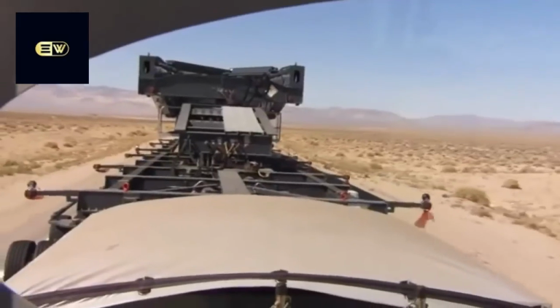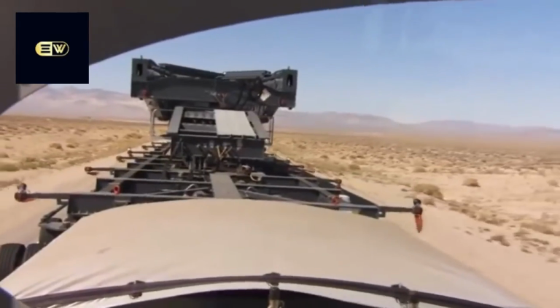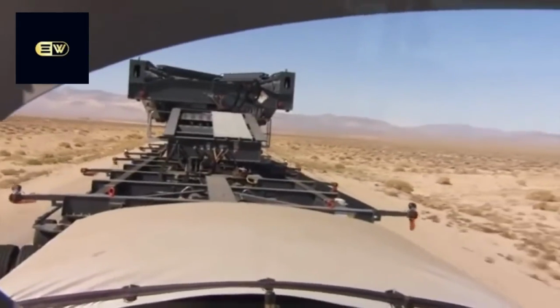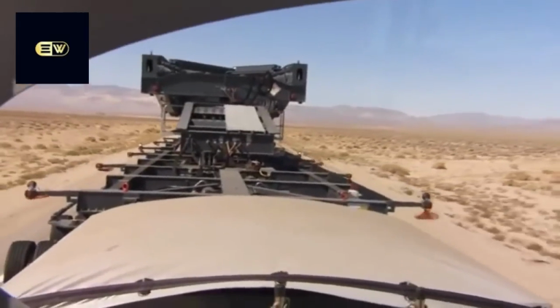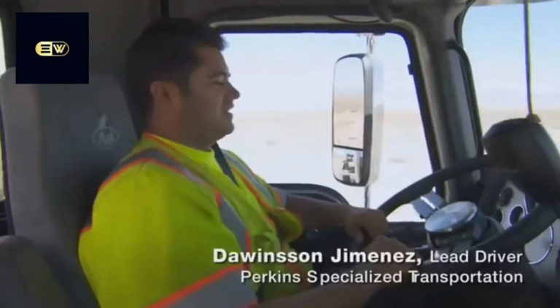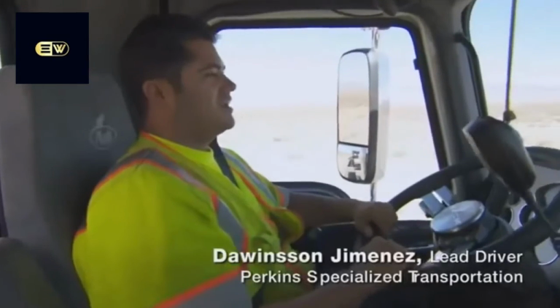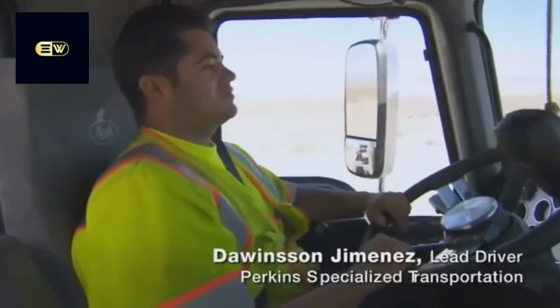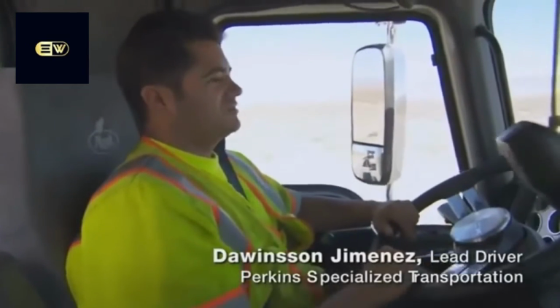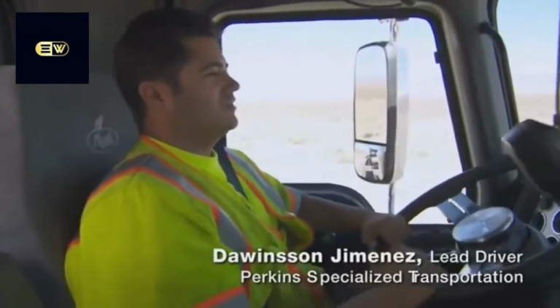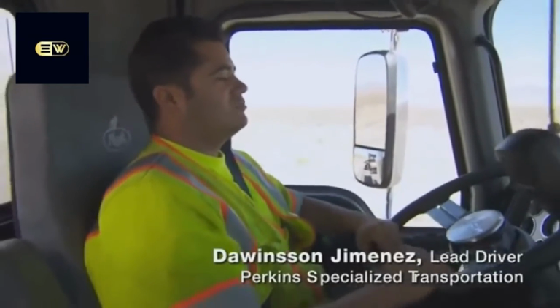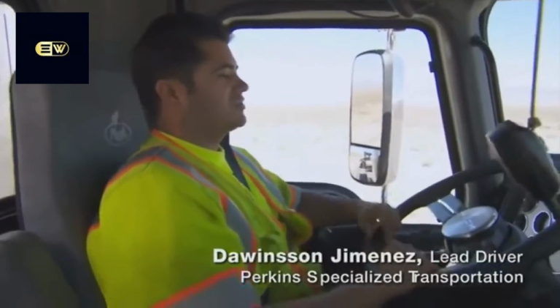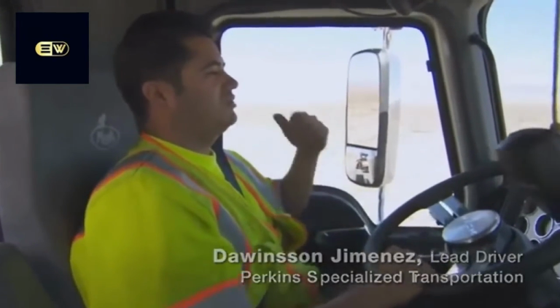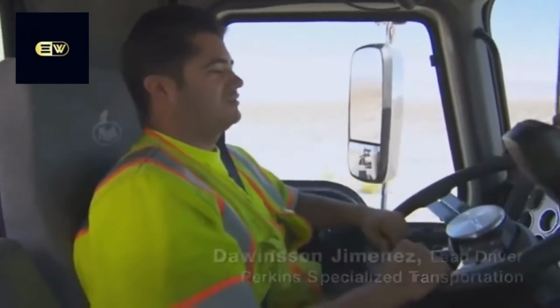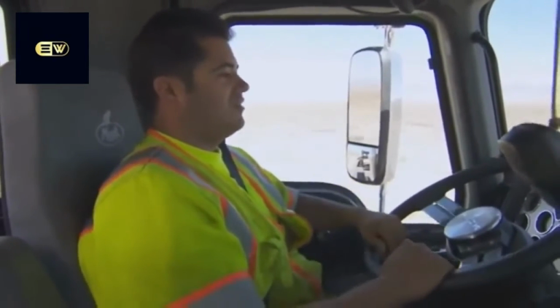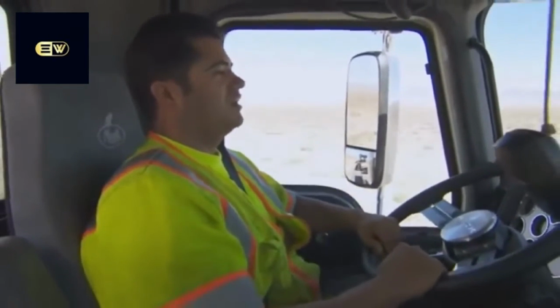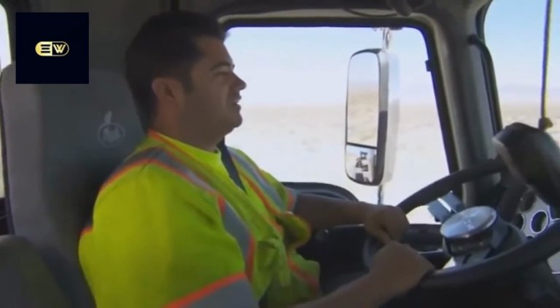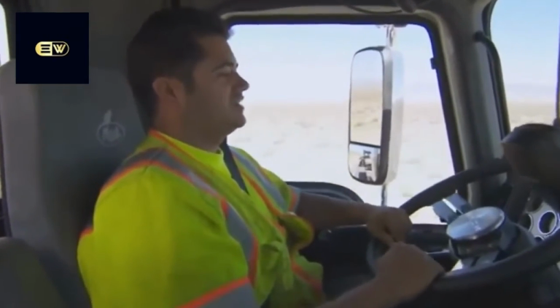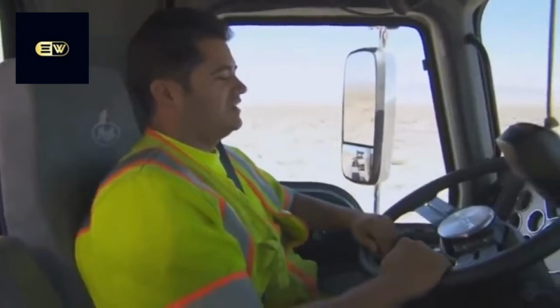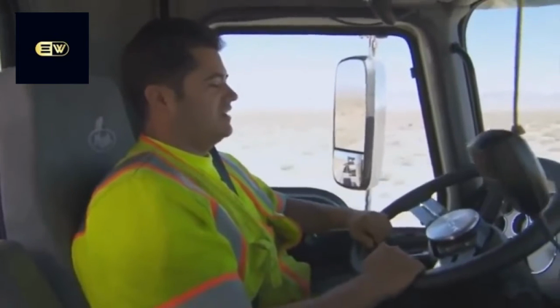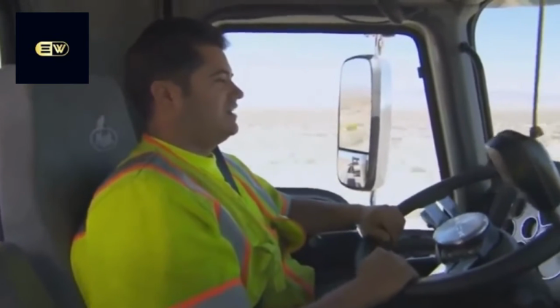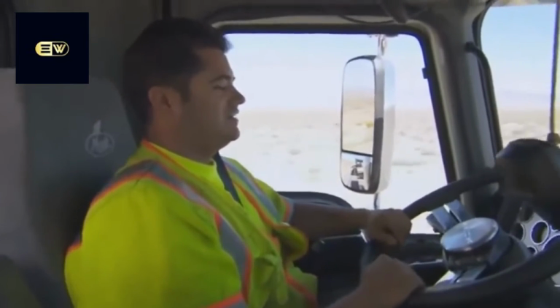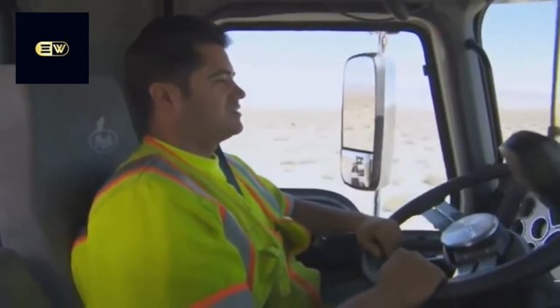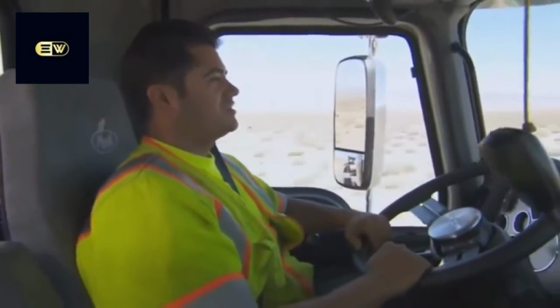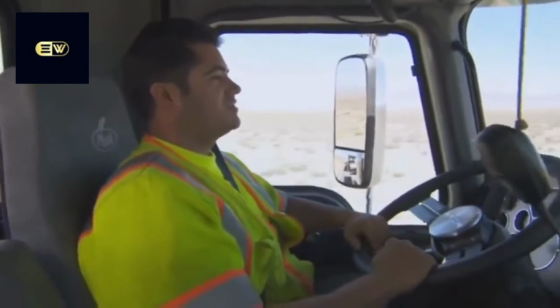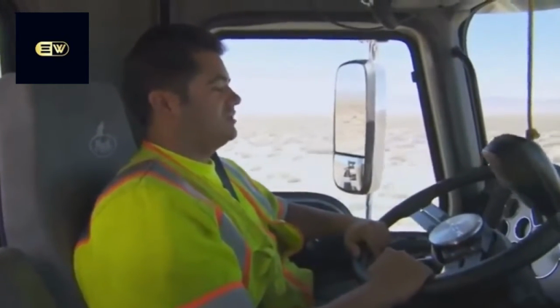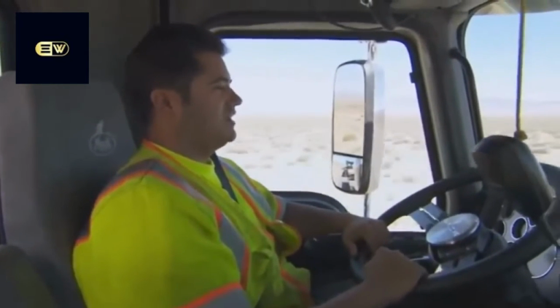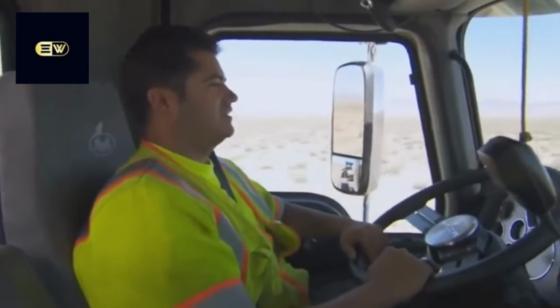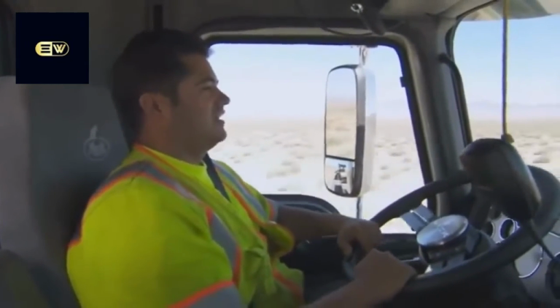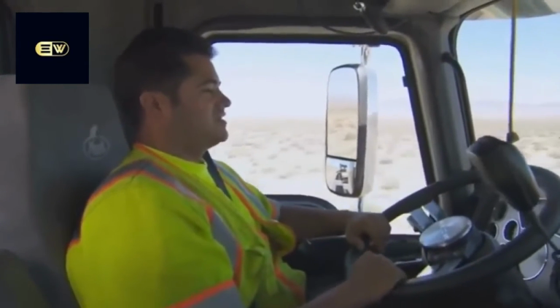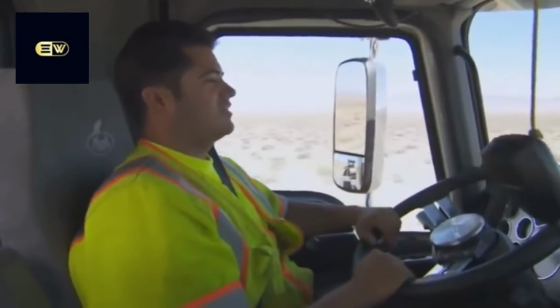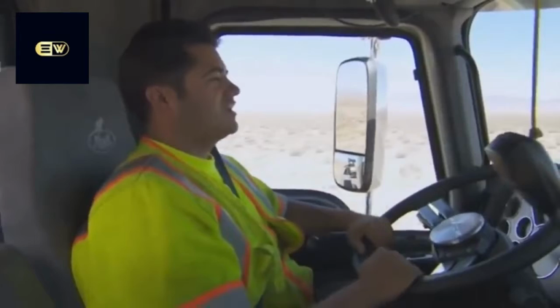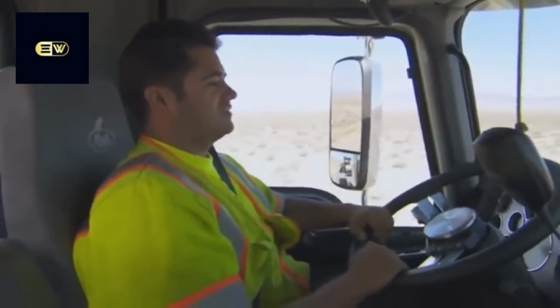It's a good truck. We can't ask for more. You can't build a truck to pull over a million pounds, and so far it's doing its job. As a driver, that's all you can ask for.